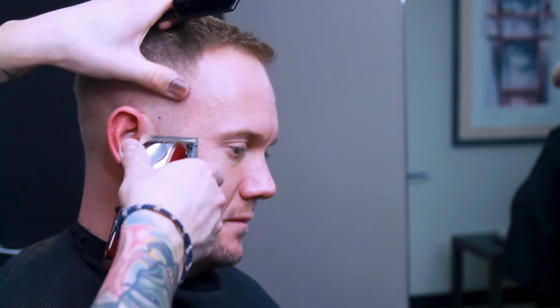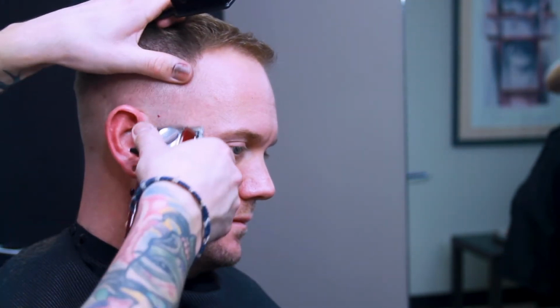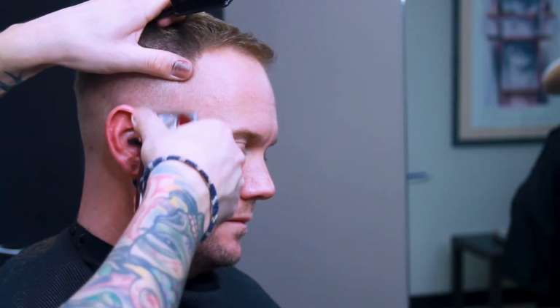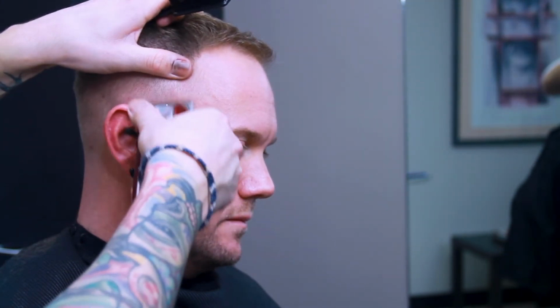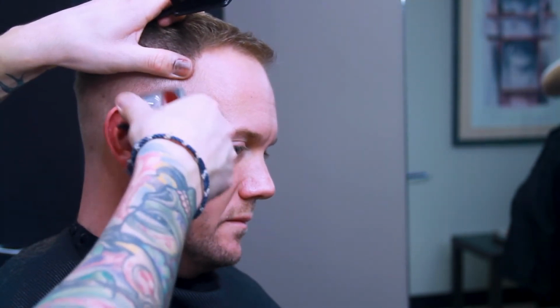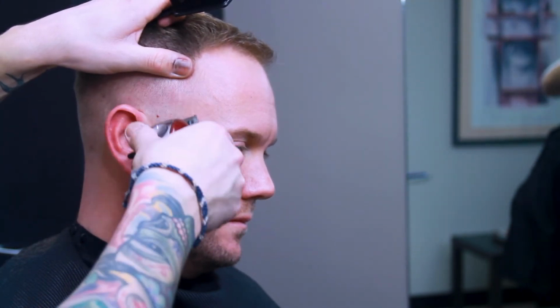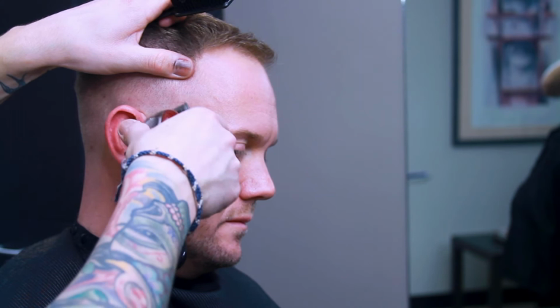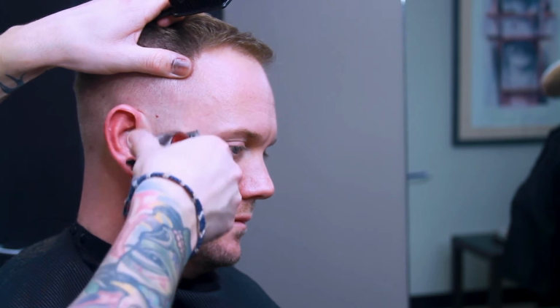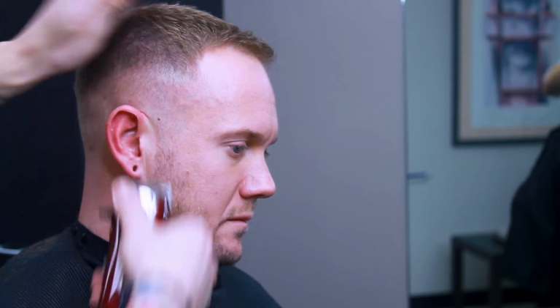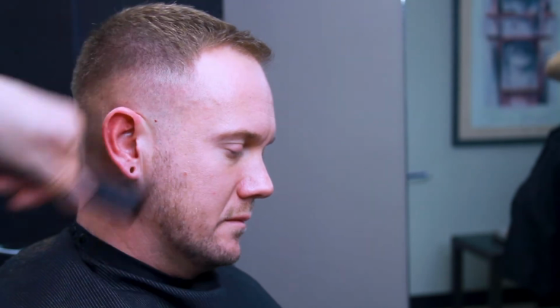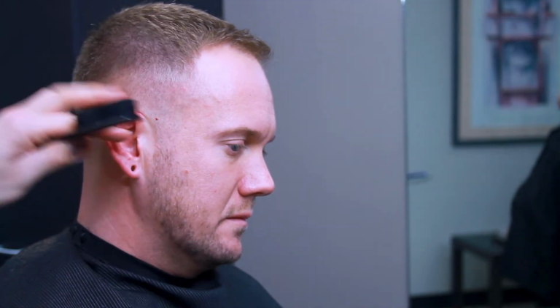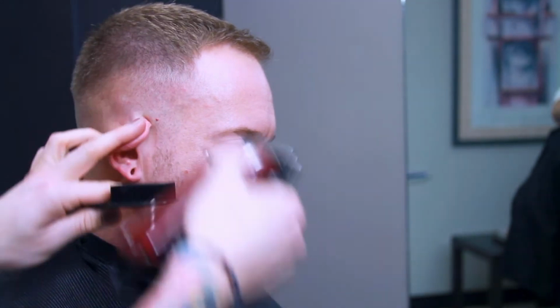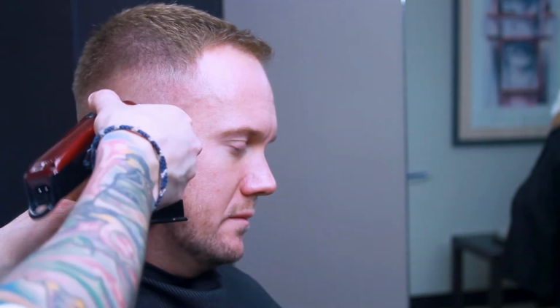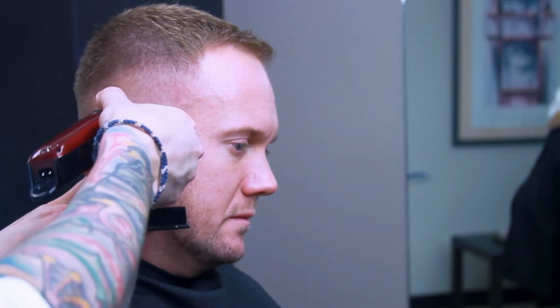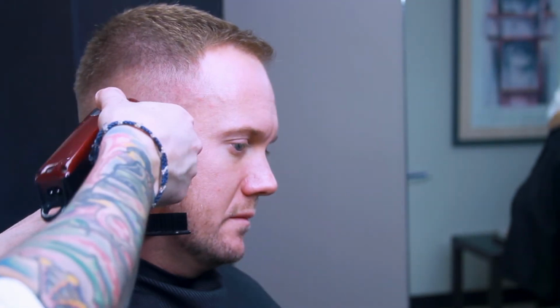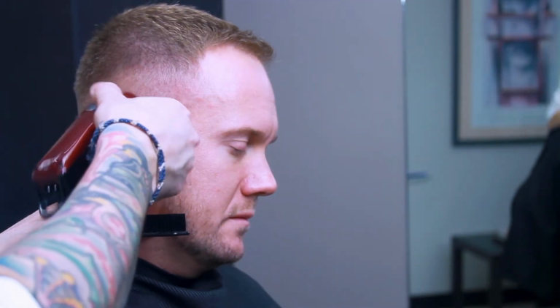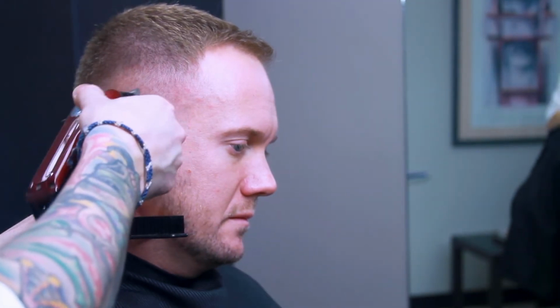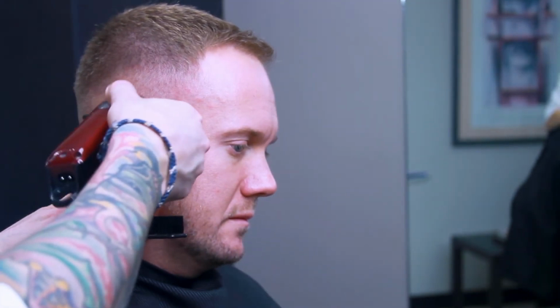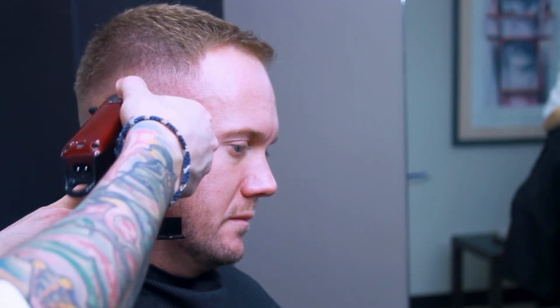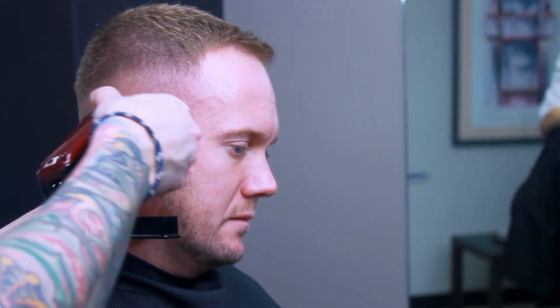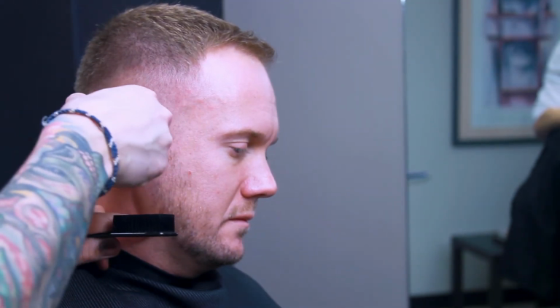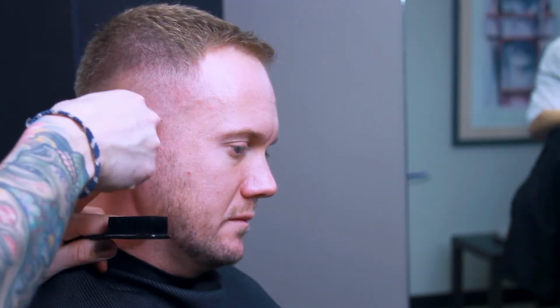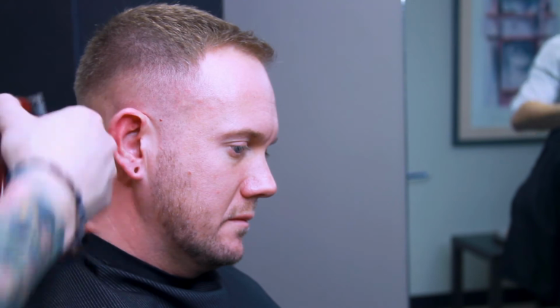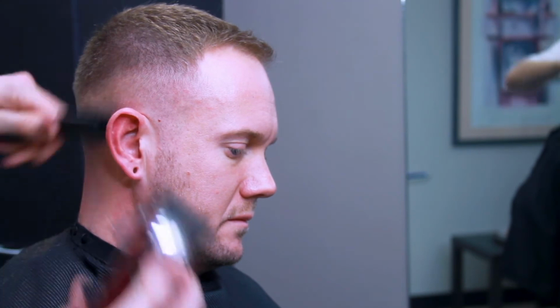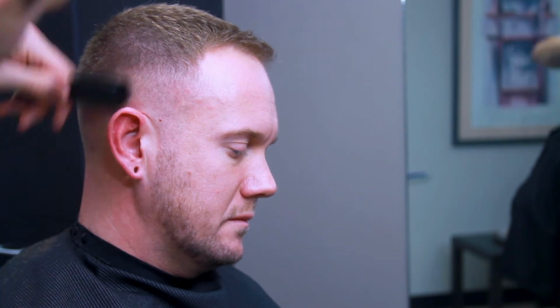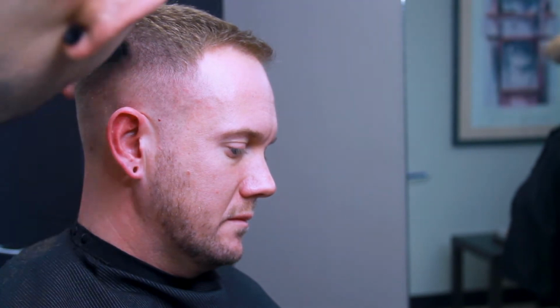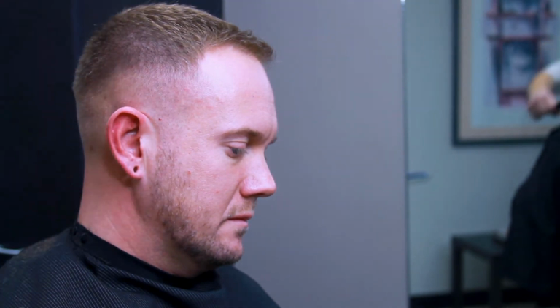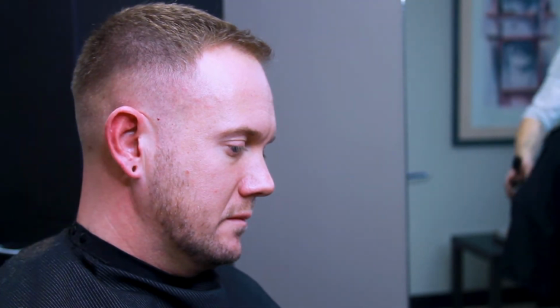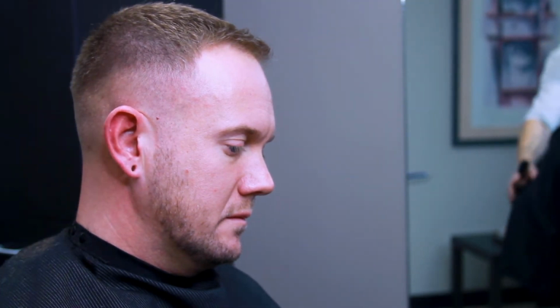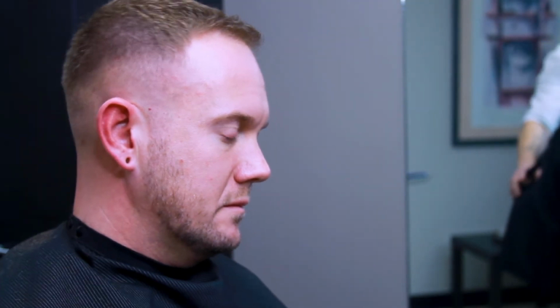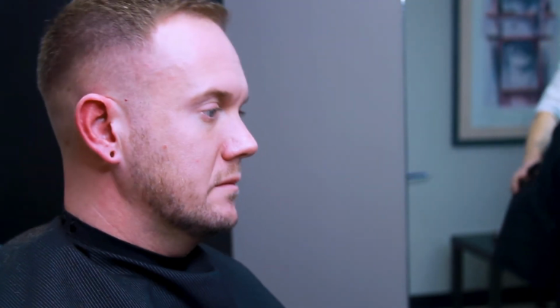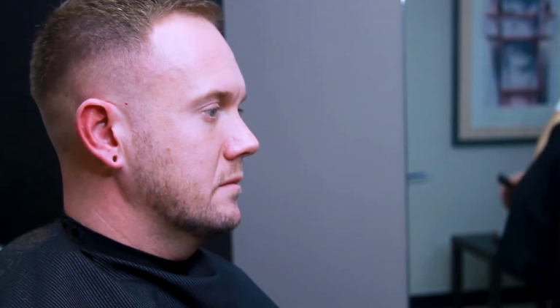Closed, open, closed, open — make sure not to chase the fade up too high. You're just really trying to etch out that fade line between the bald and the hair.